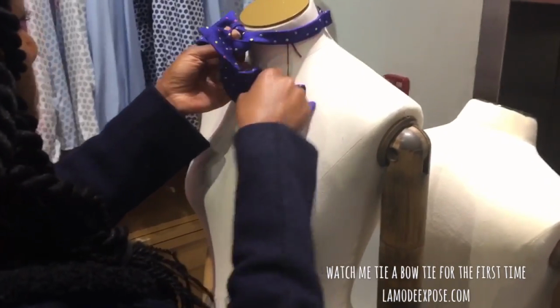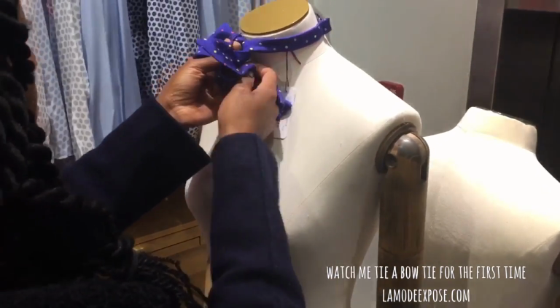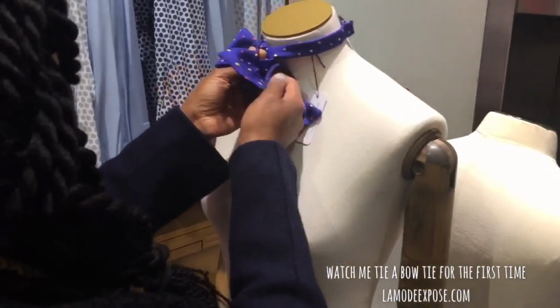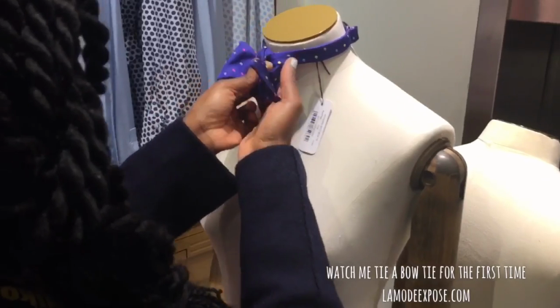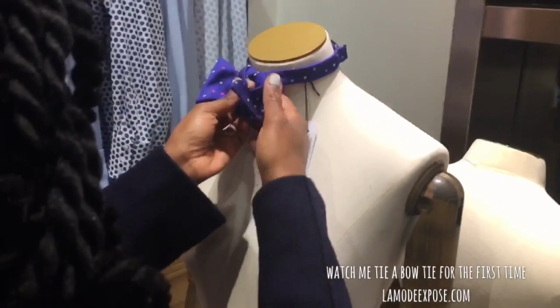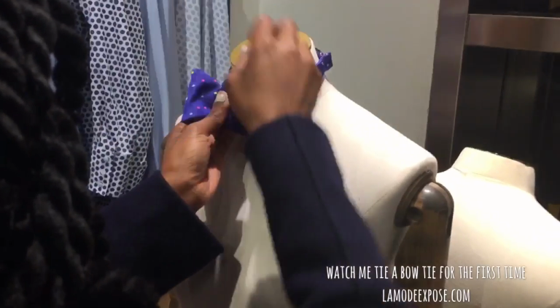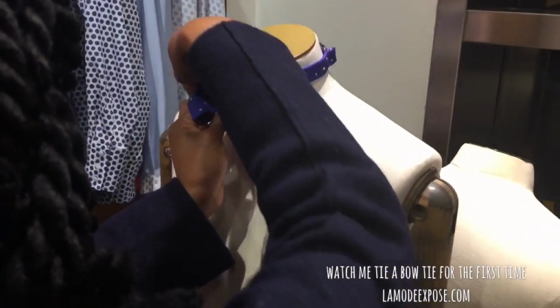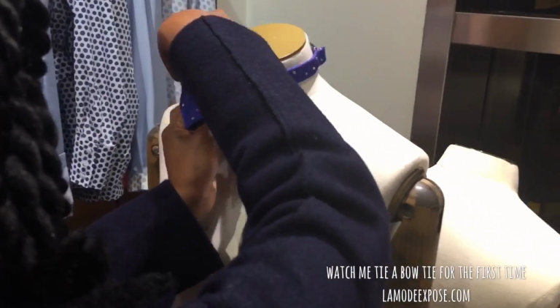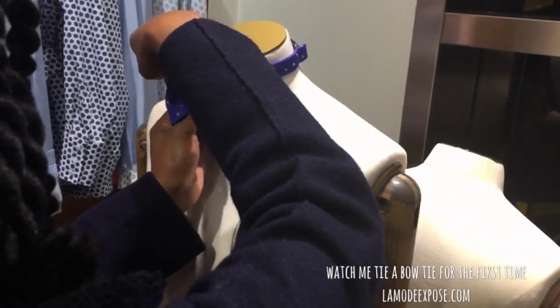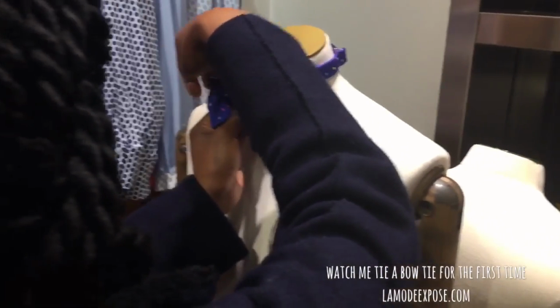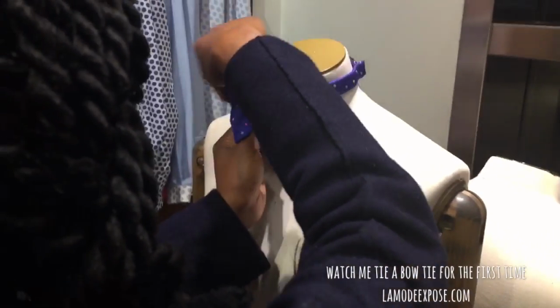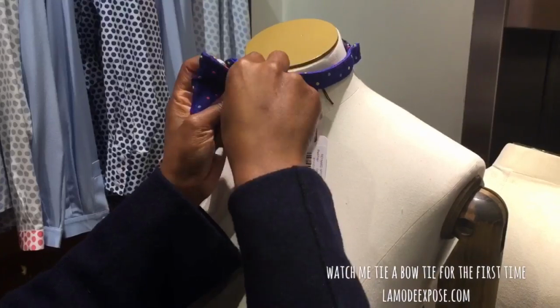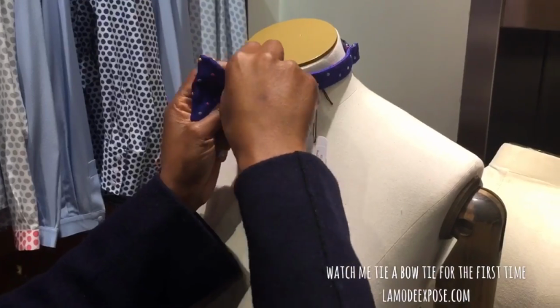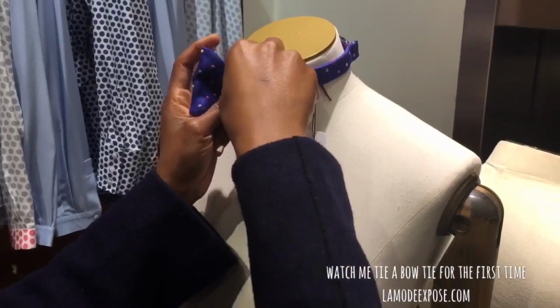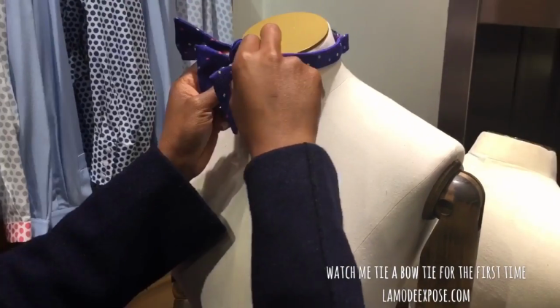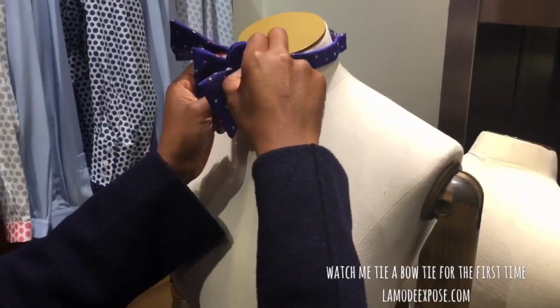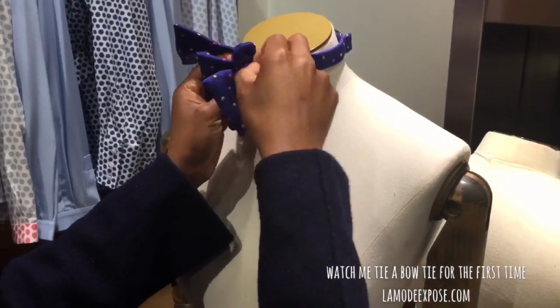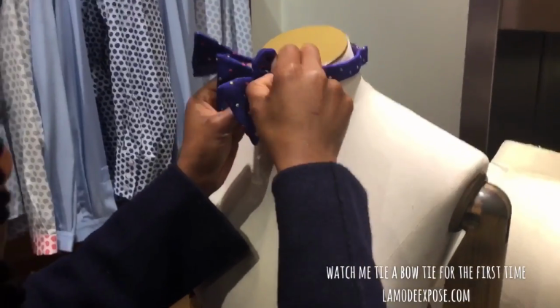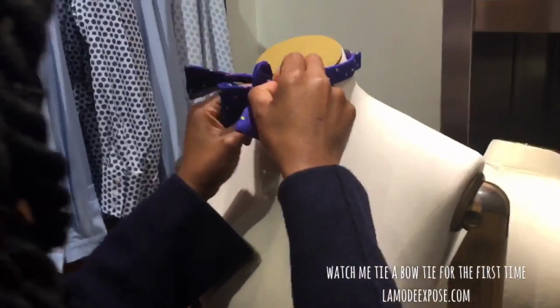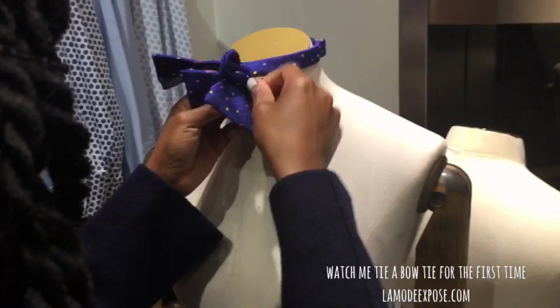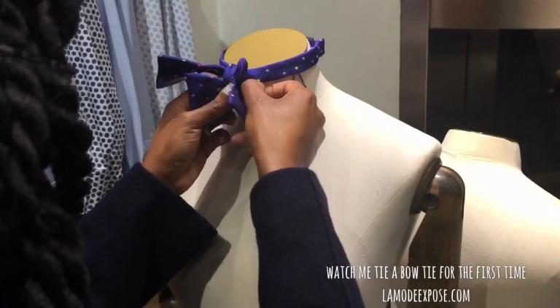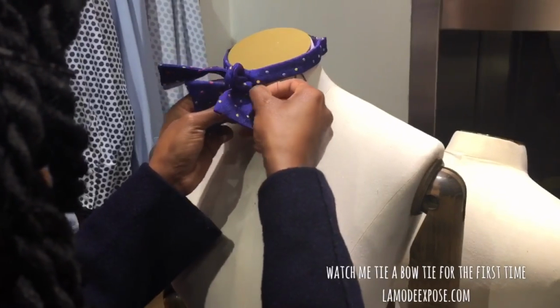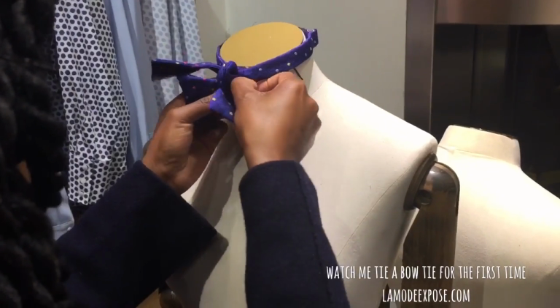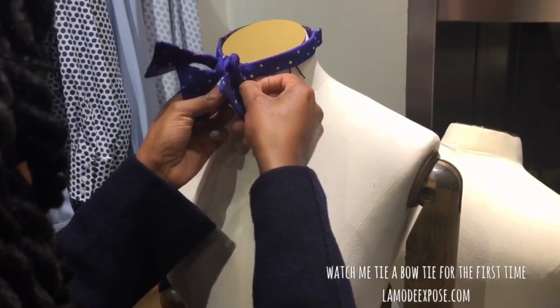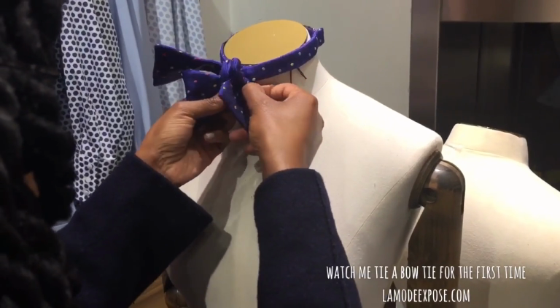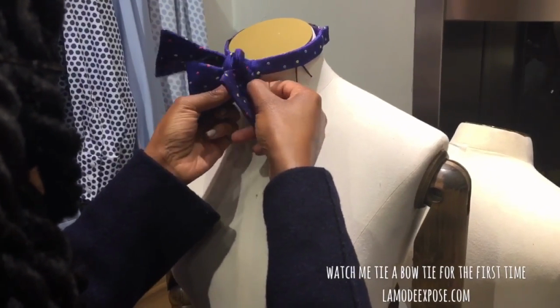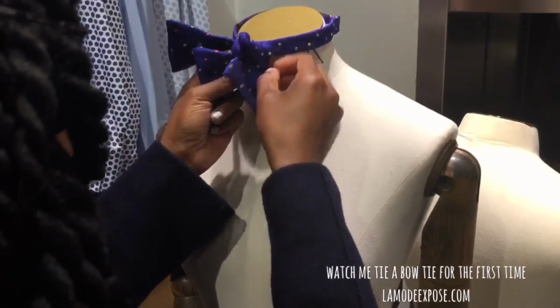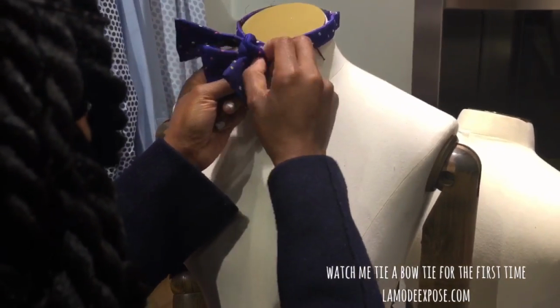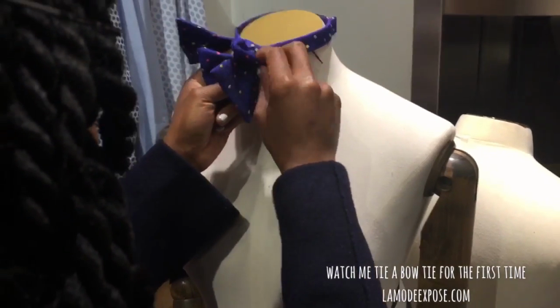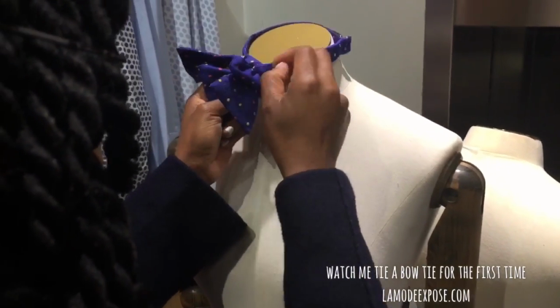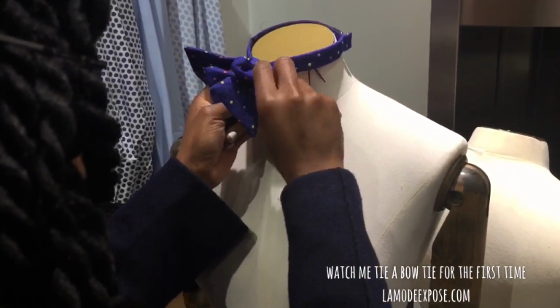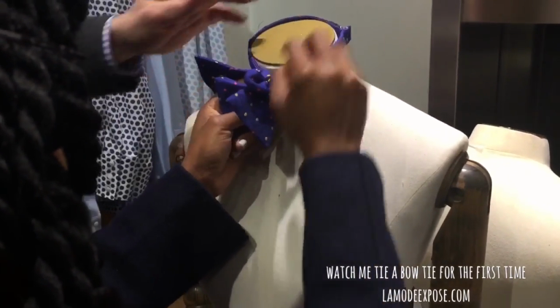The other one. Perfect. So that's this edge, getting it through there — sometimes you have to really poke at it.